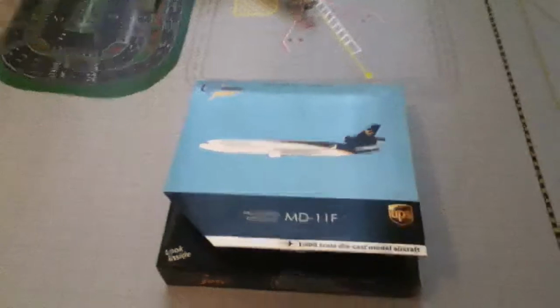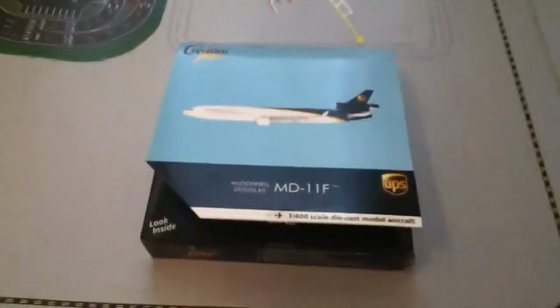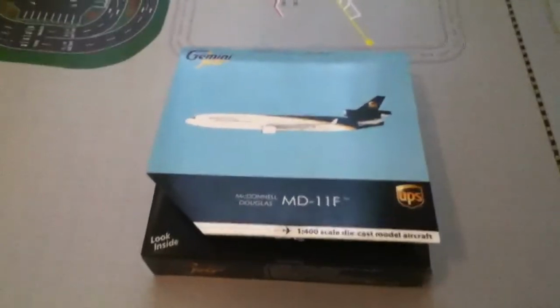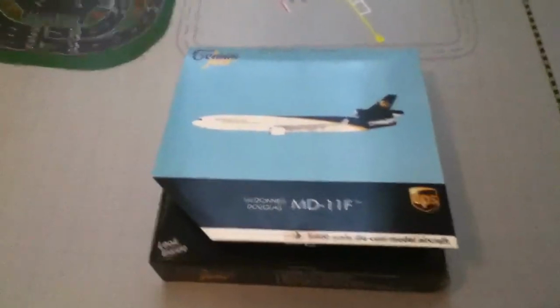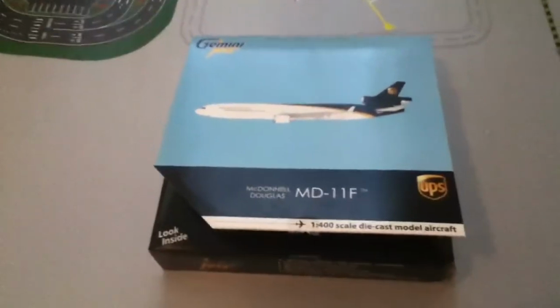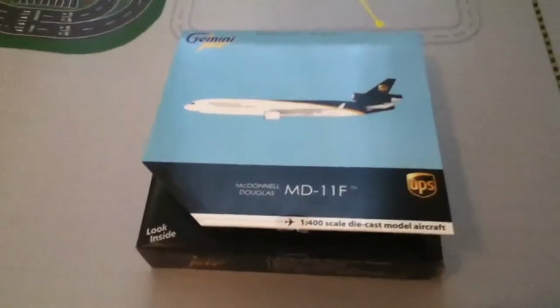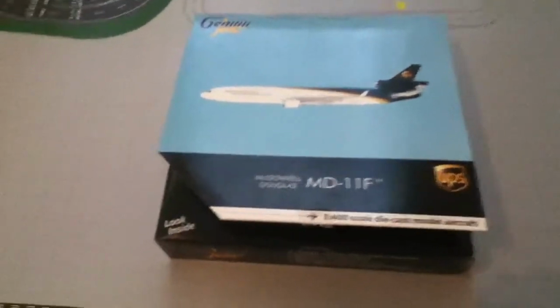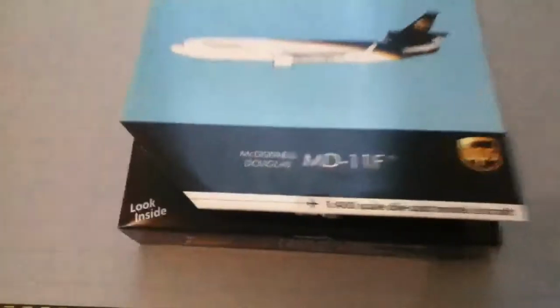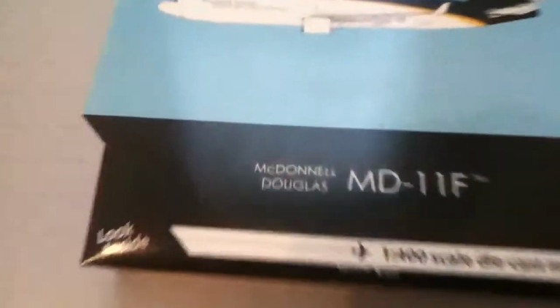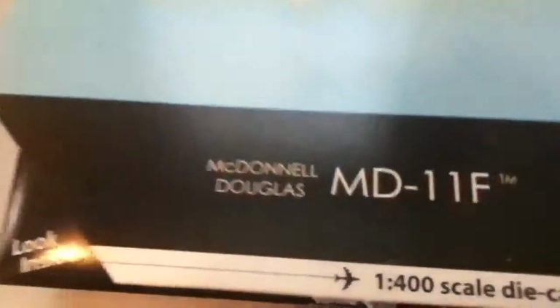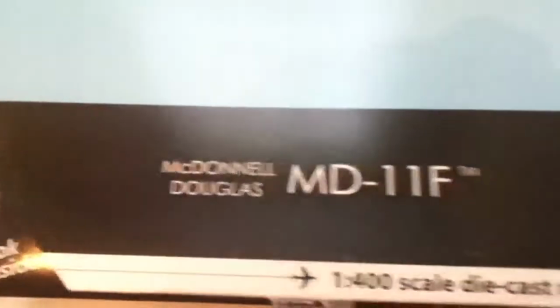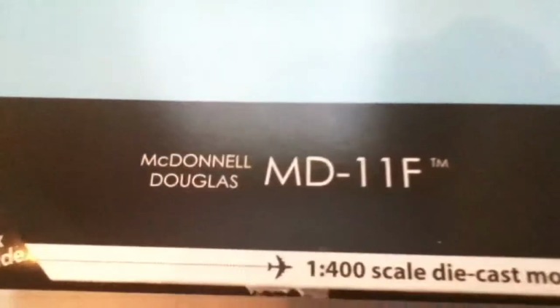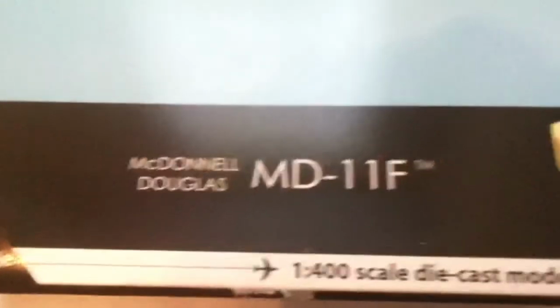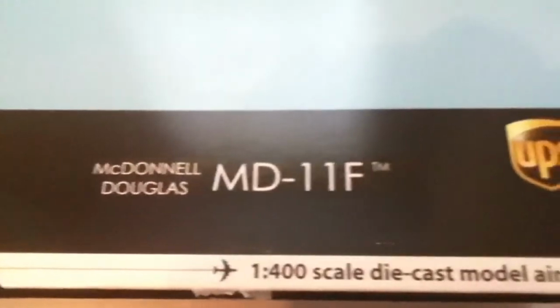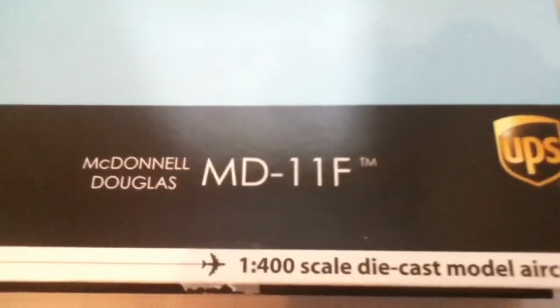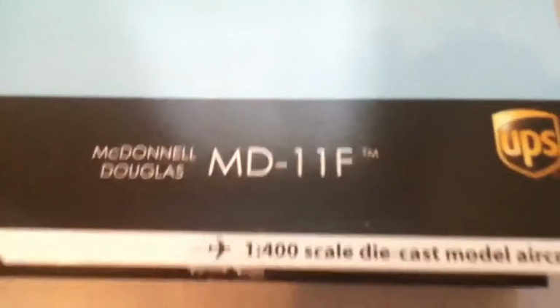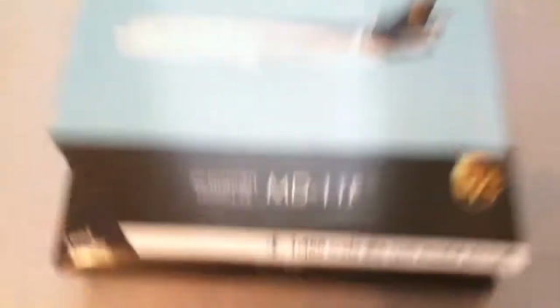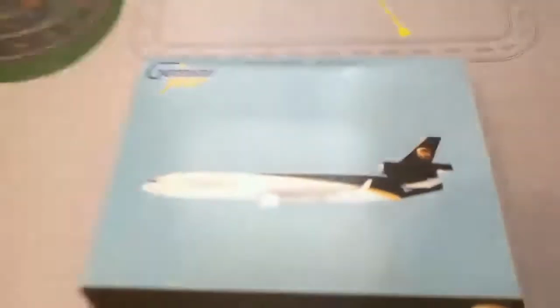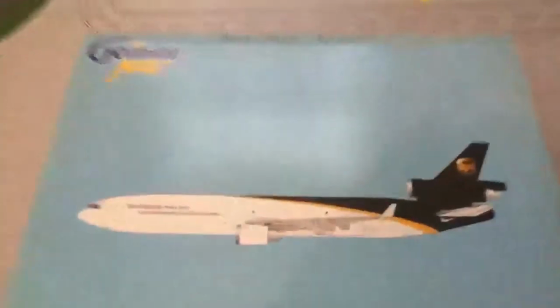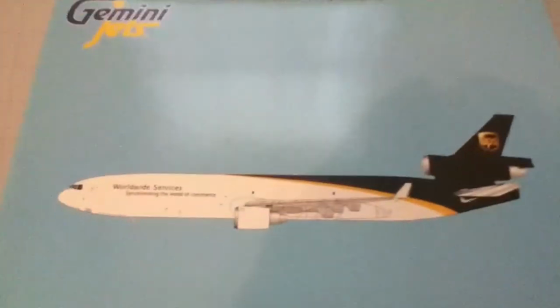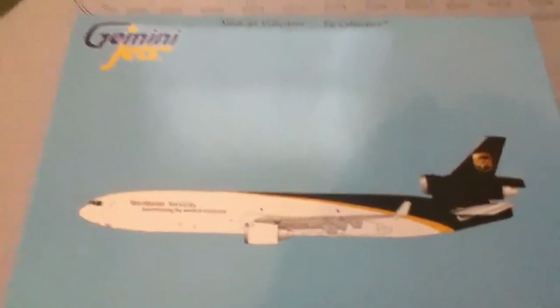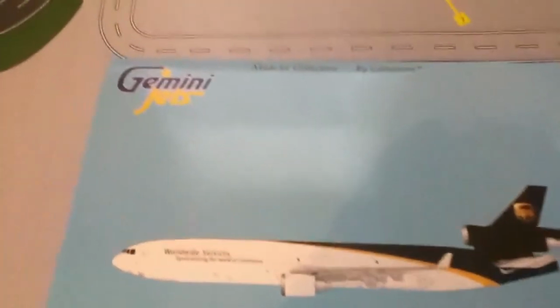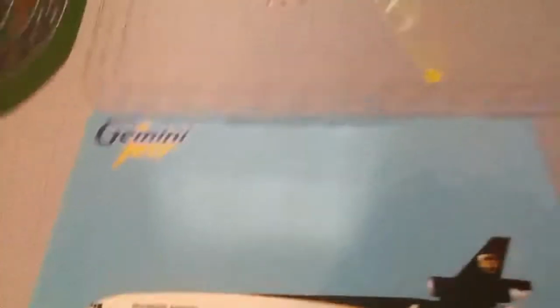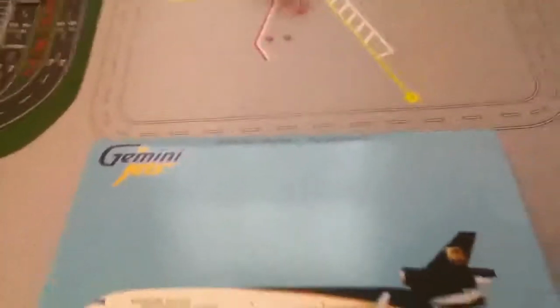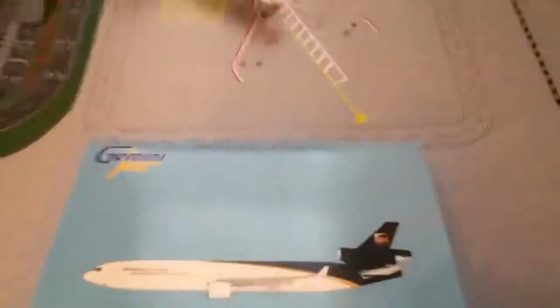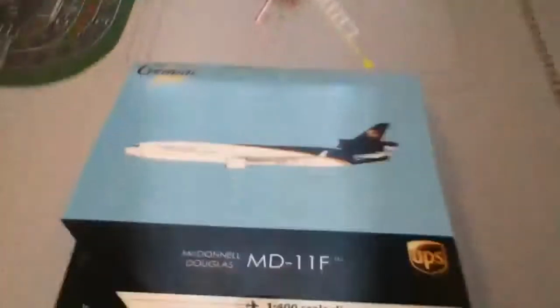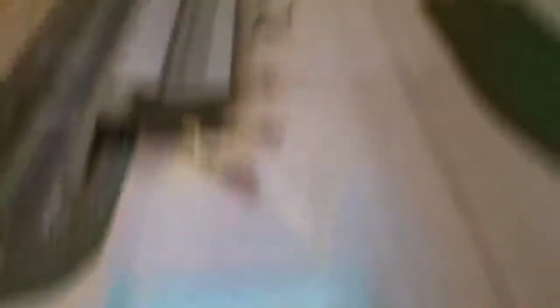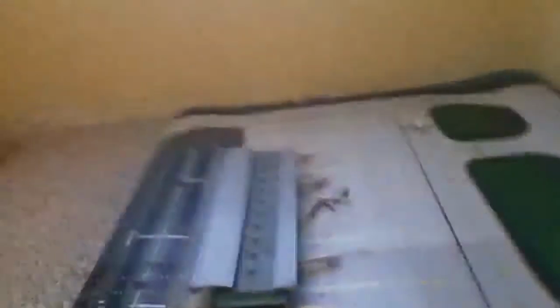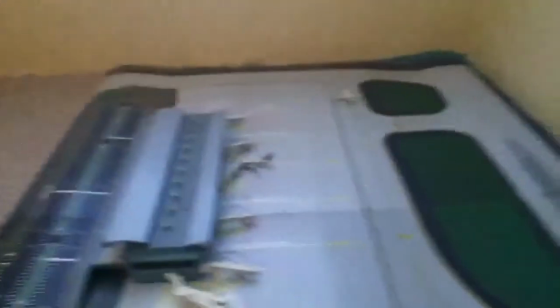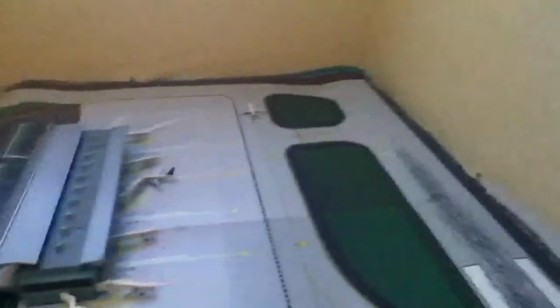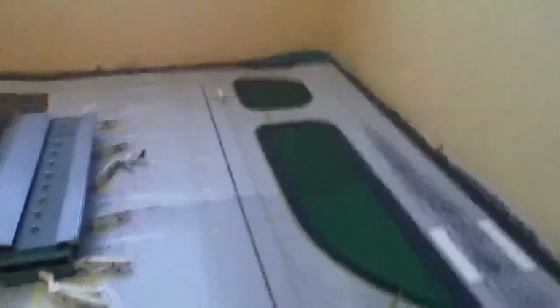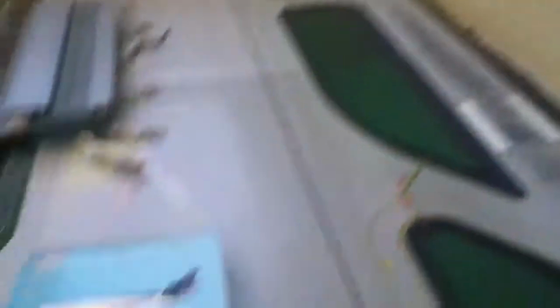Hey guys, today I'm going to be doing an unboxing video of the McDonnell Douglas MD-11F UPS Gemini Jets. I'm going to be unboxing it on my airport.